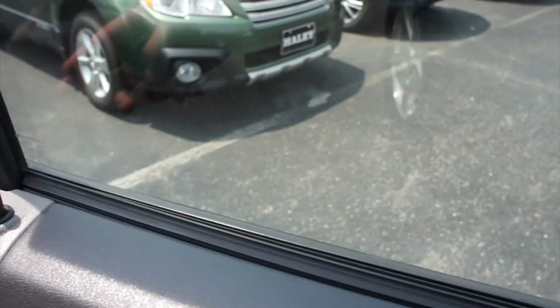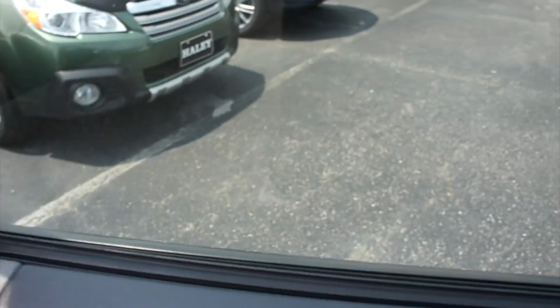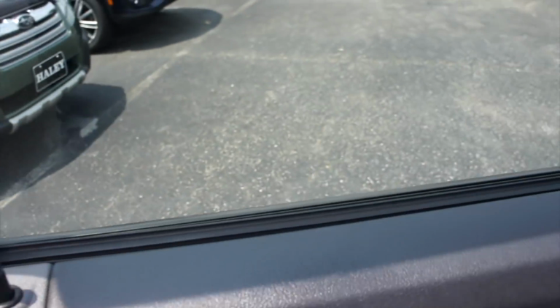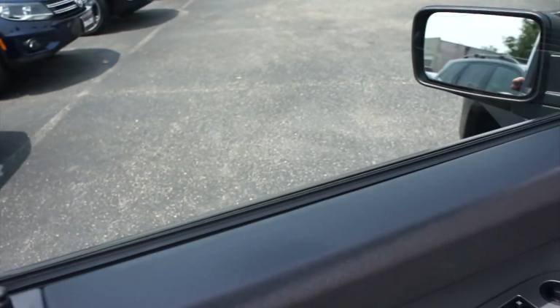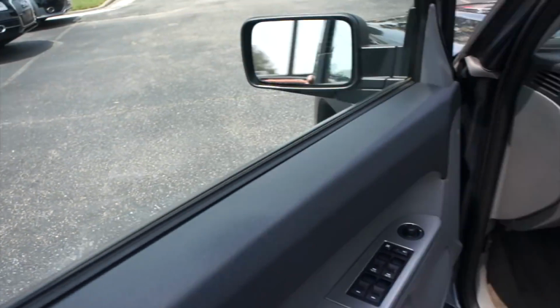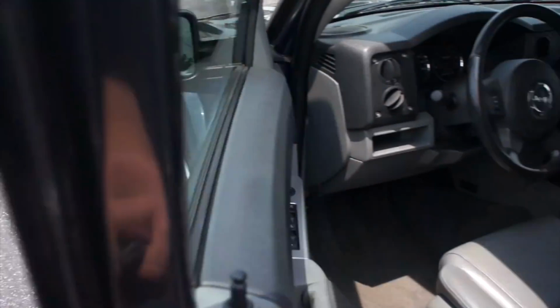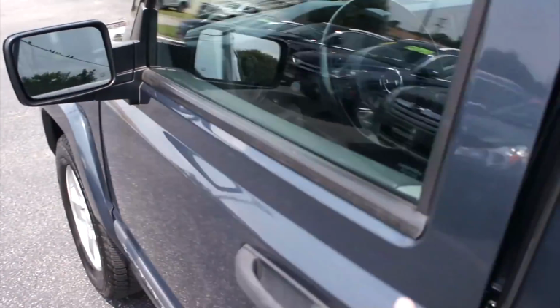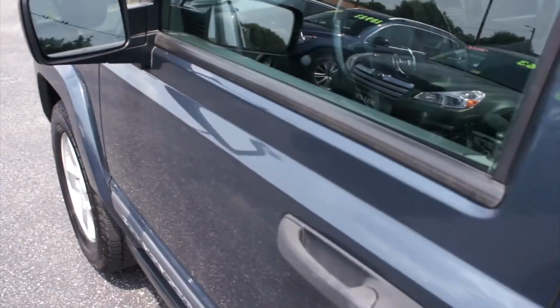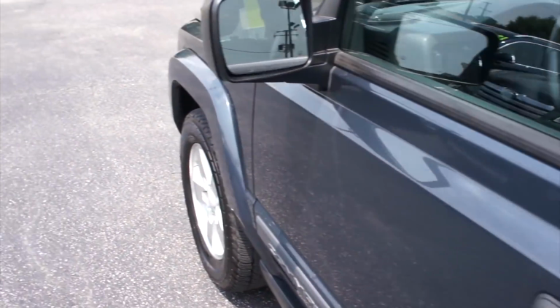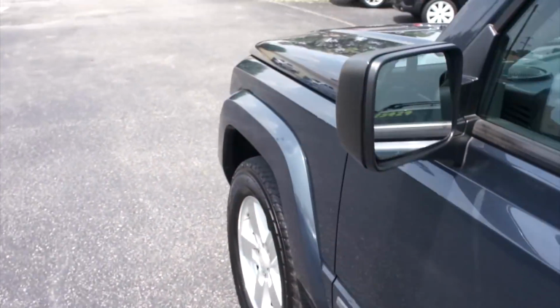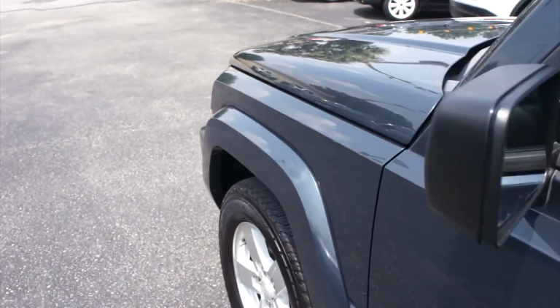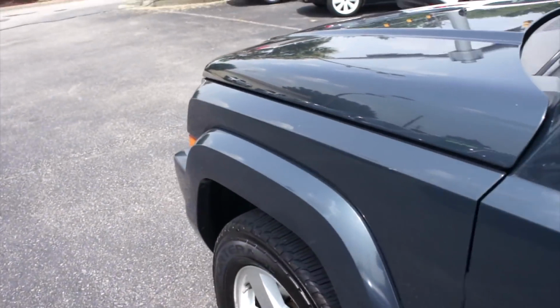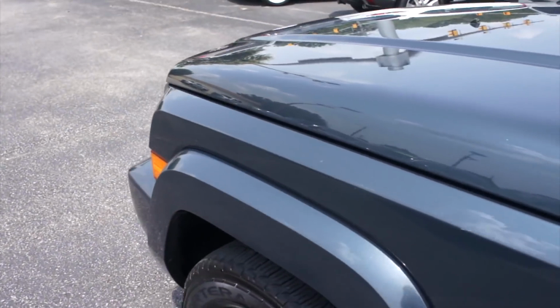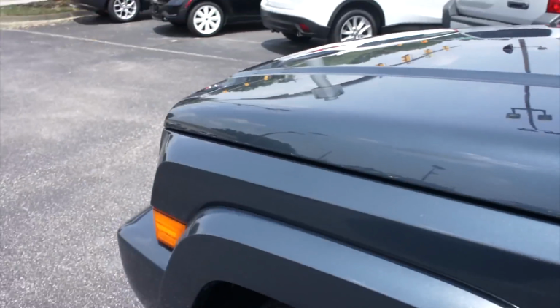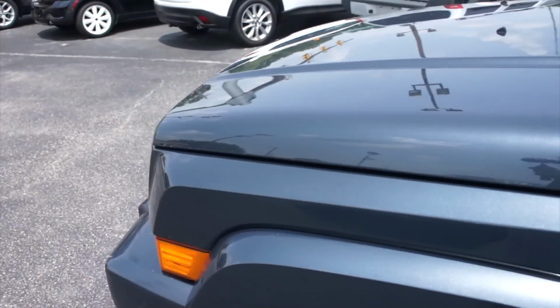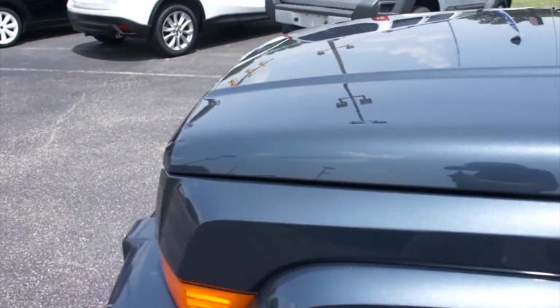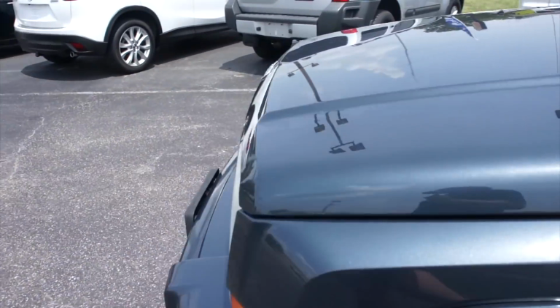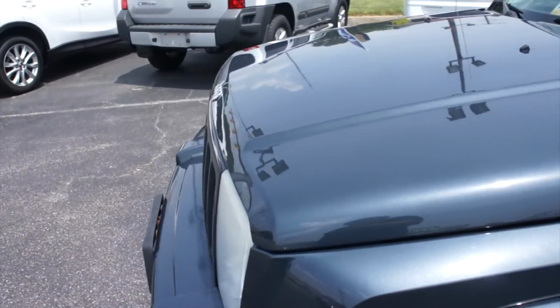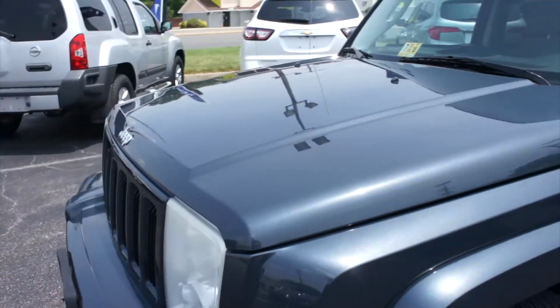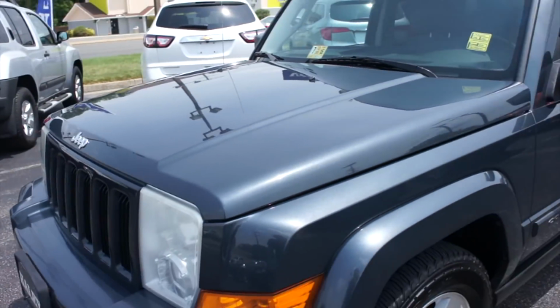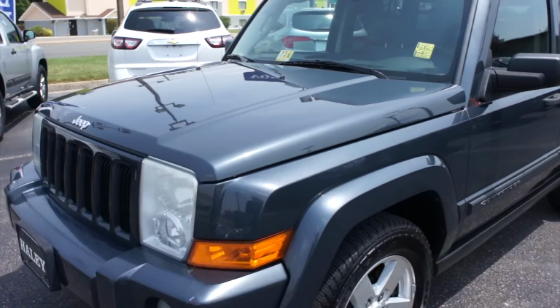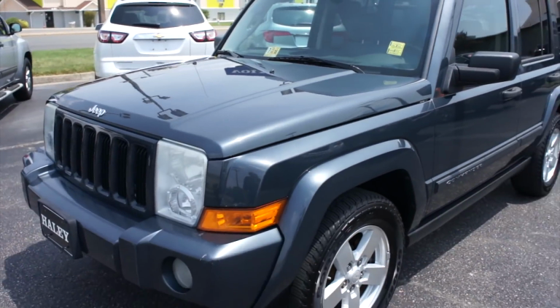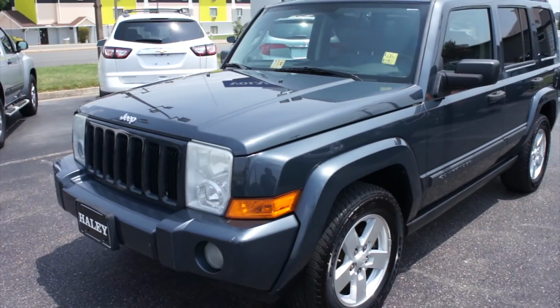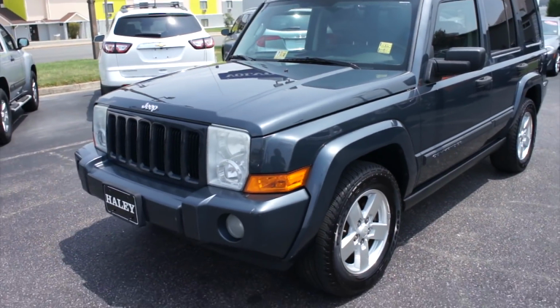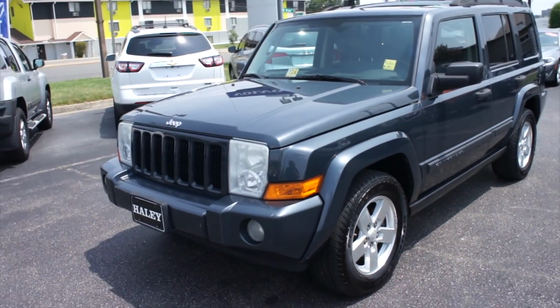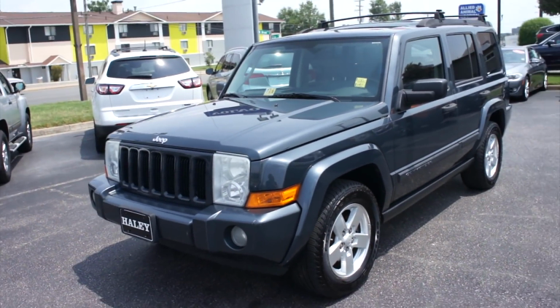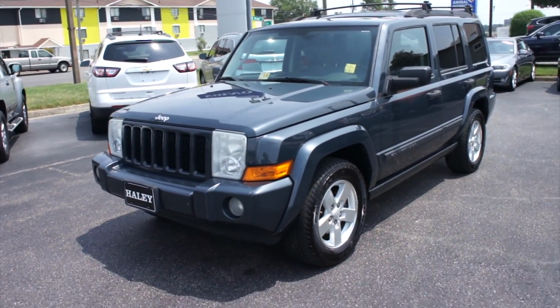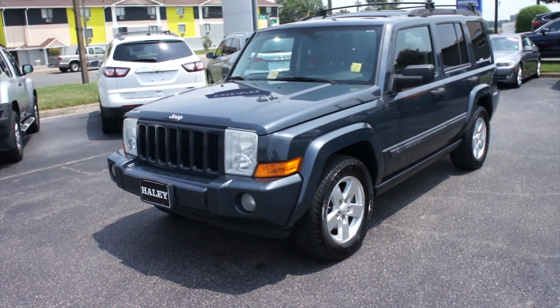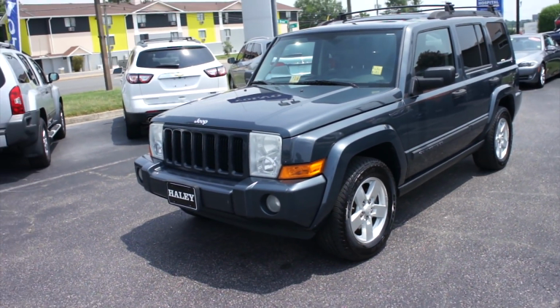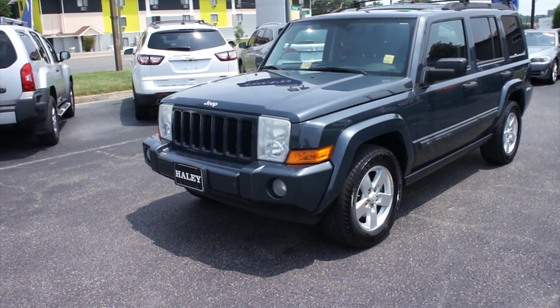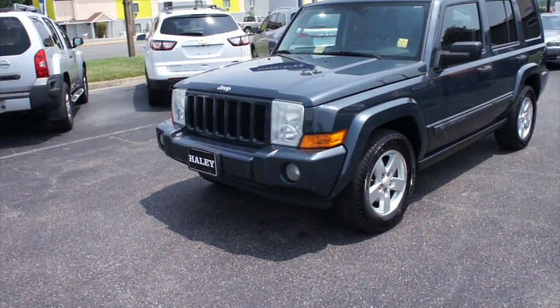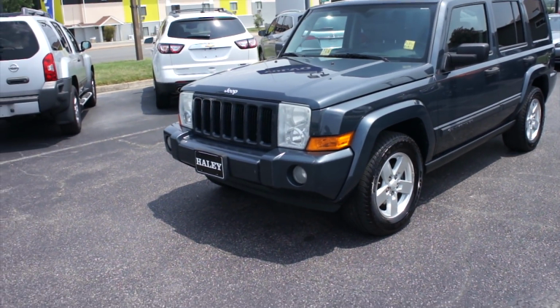As always, this vehicle is for sale at Volvo of Richmond here in Richmond, Virginia. If you are interested in this Commander, please let Volvo of Richmond know you saw this video. Thanks for watching.